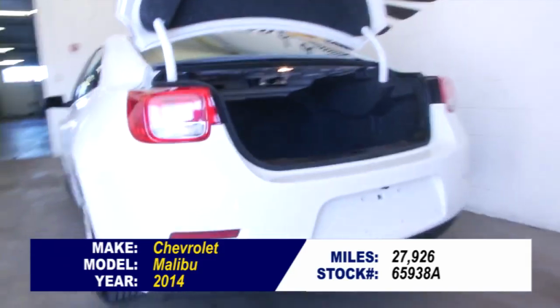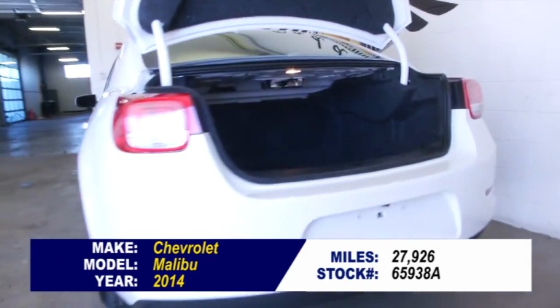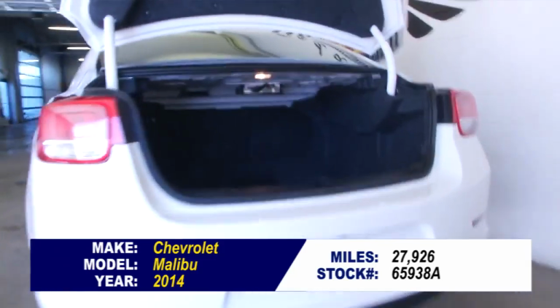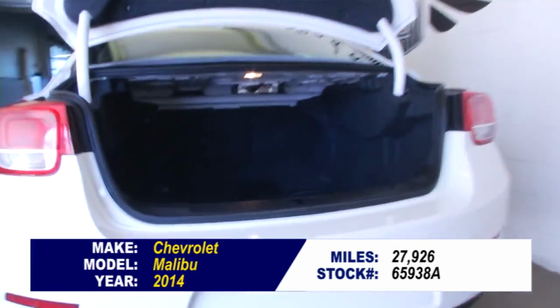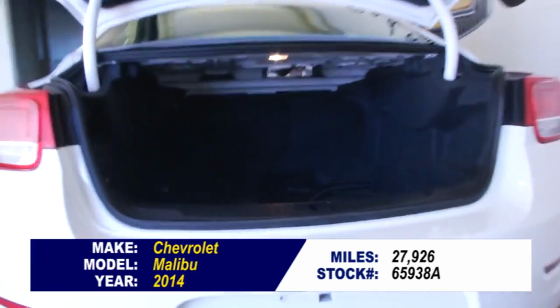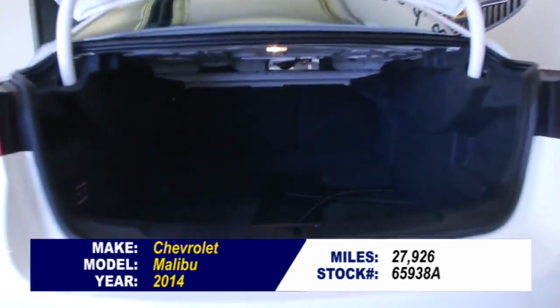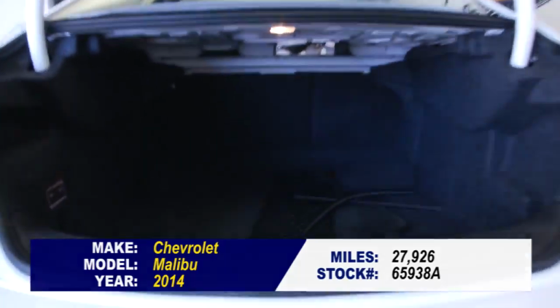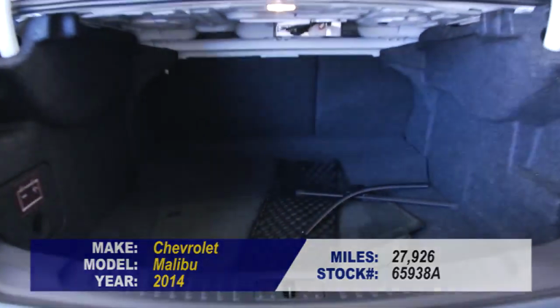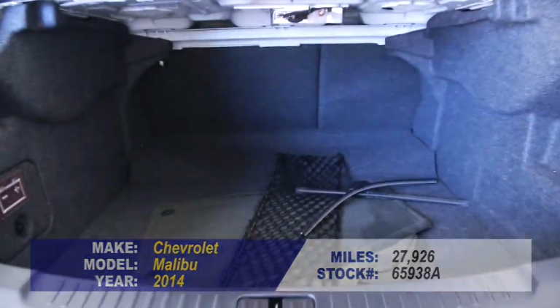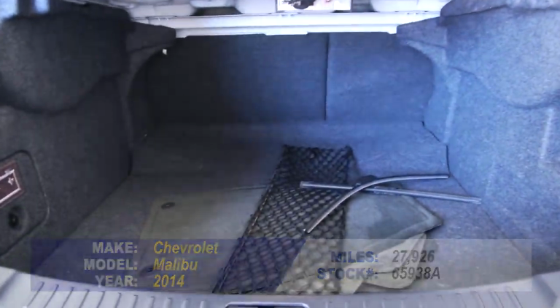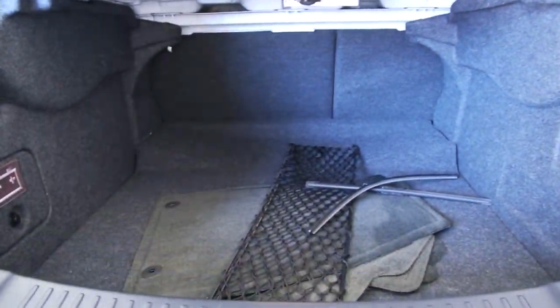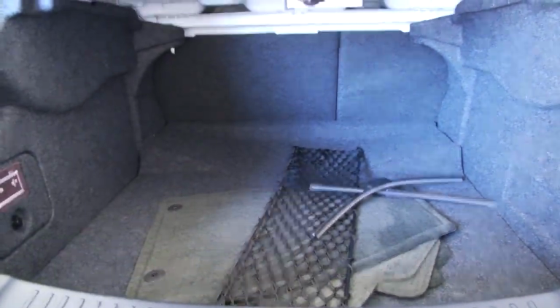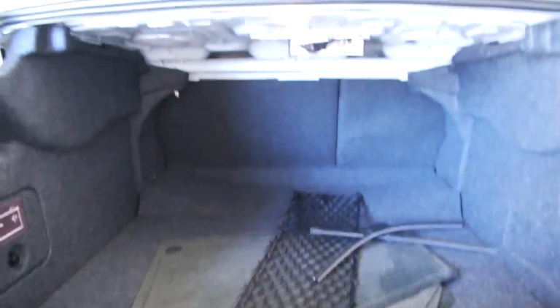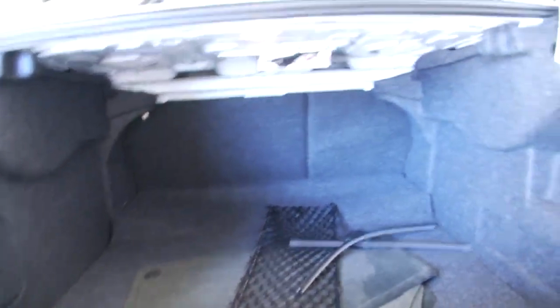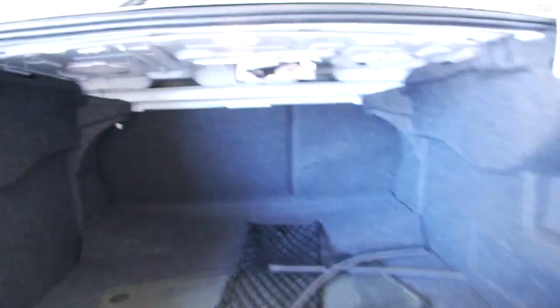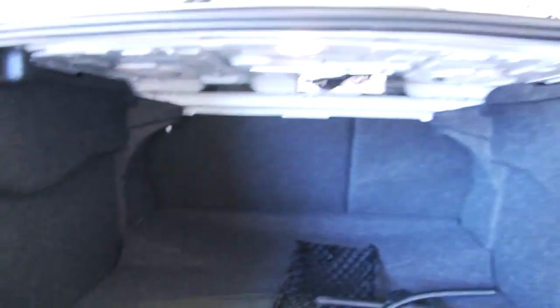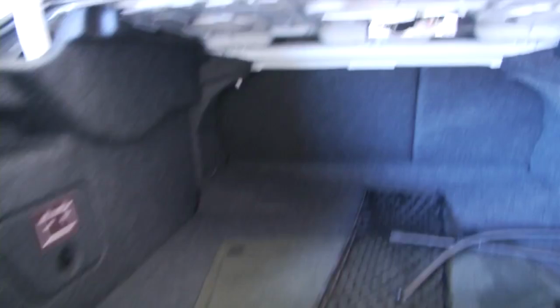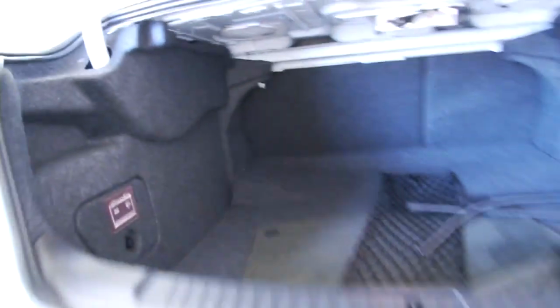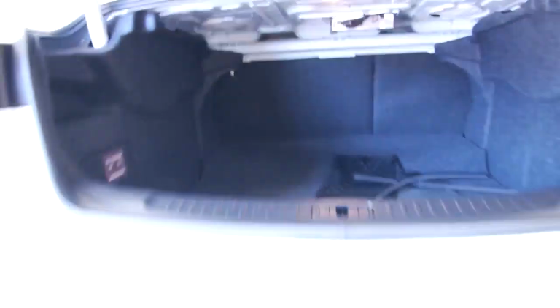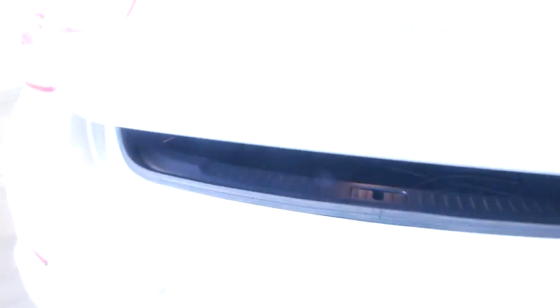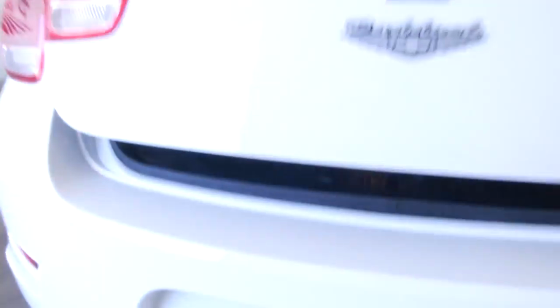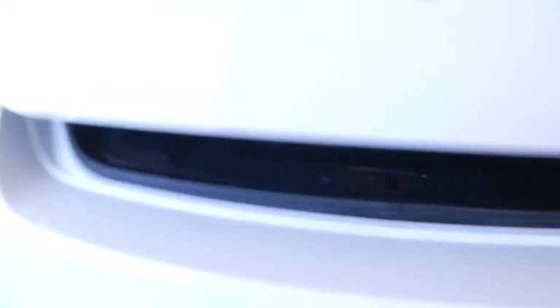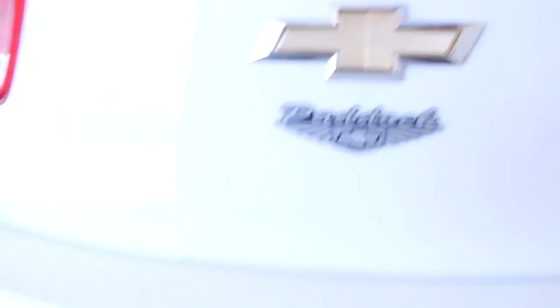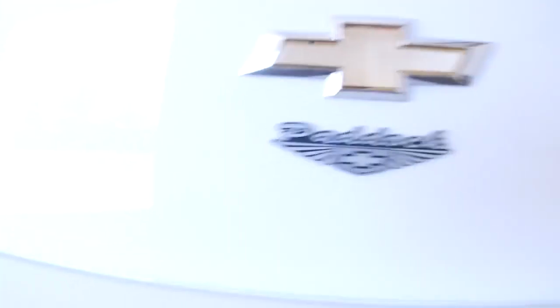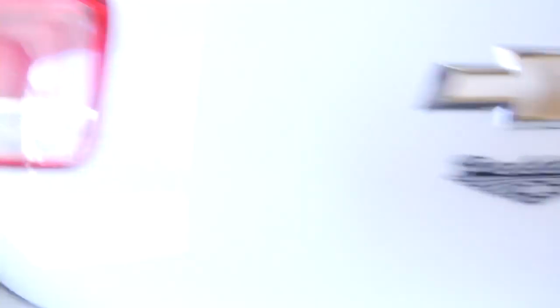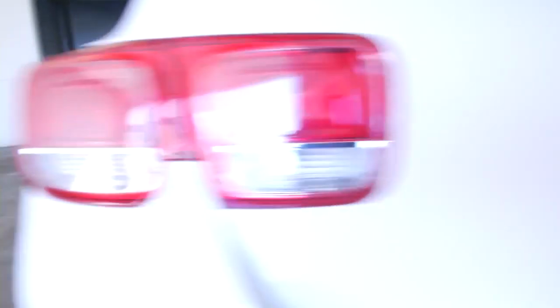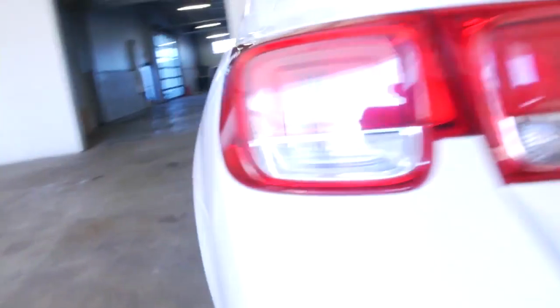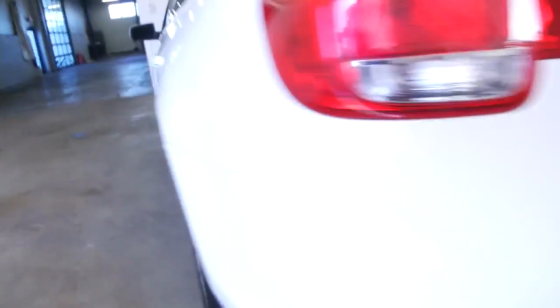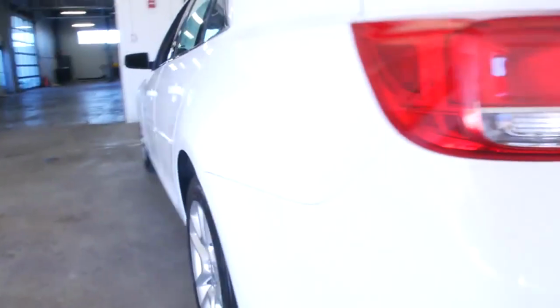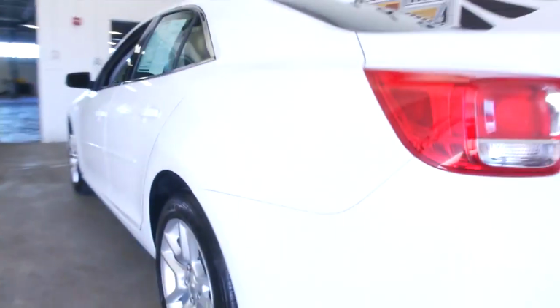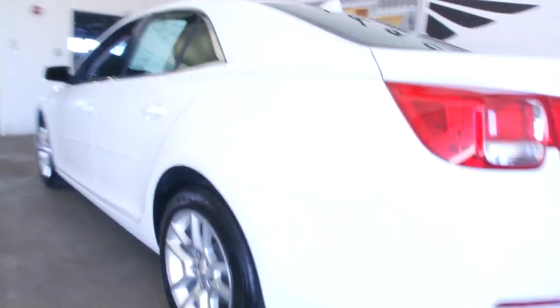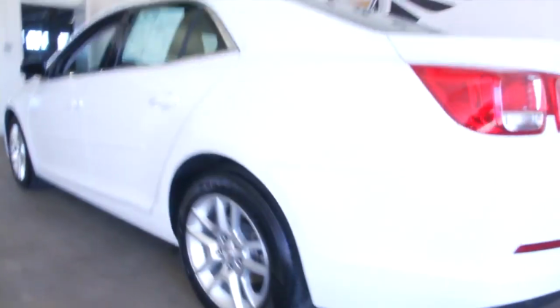In this video walk around, we're gonna start at the back of the vehicle, work our way to the front, so you can see the true condition of this Malibu. Really in great shape, beautiful aluminum alloy wheels.